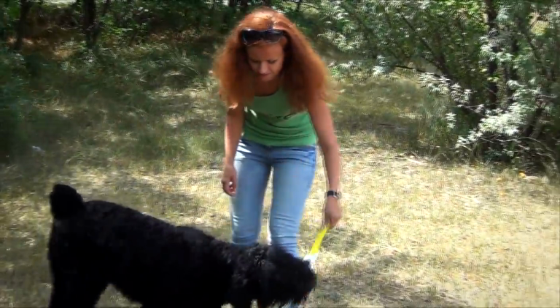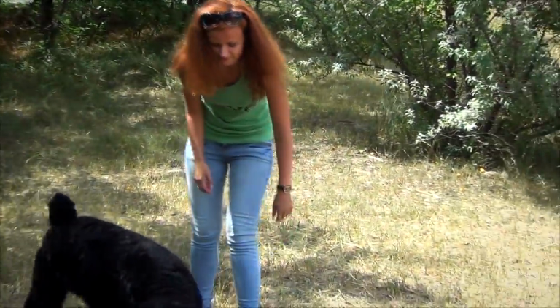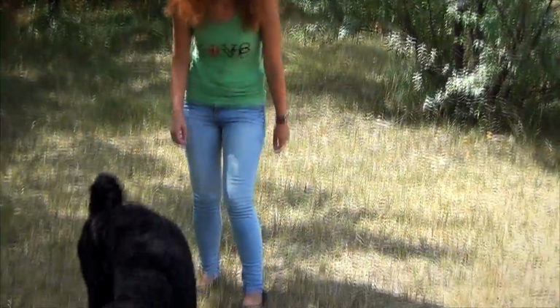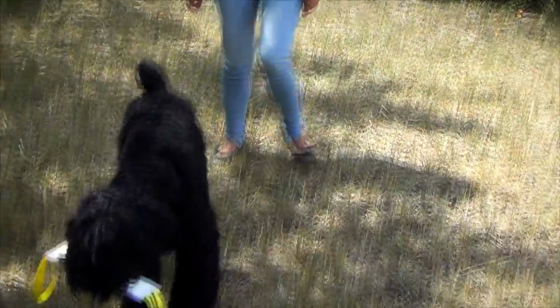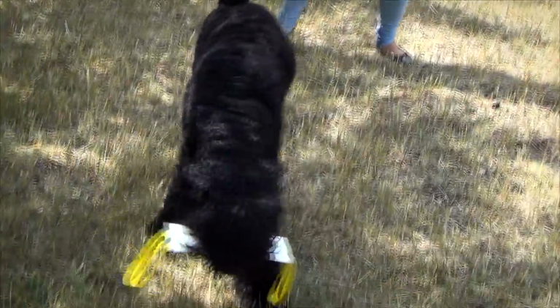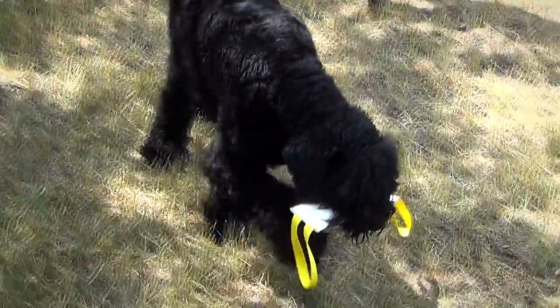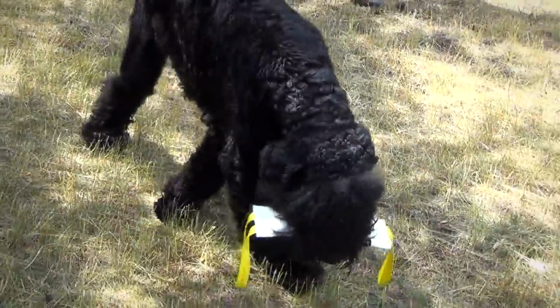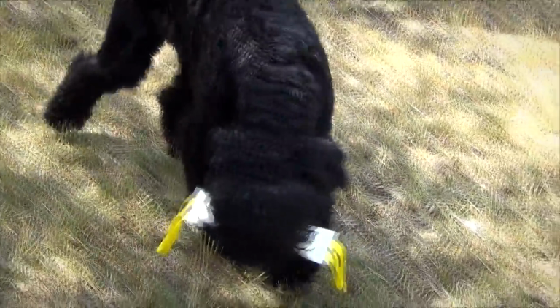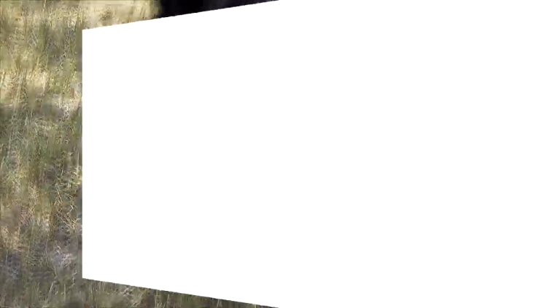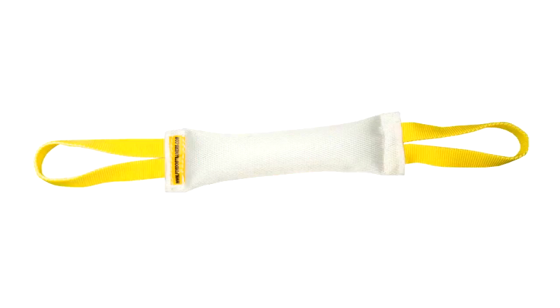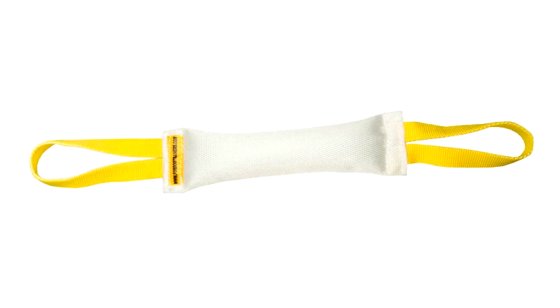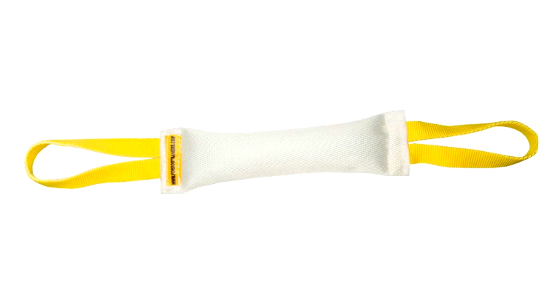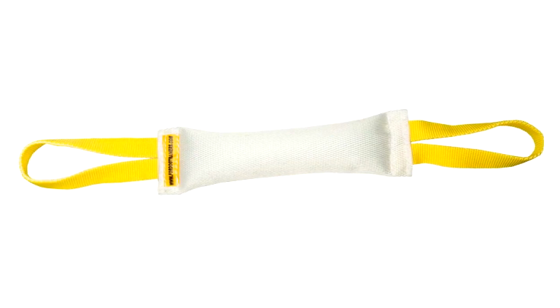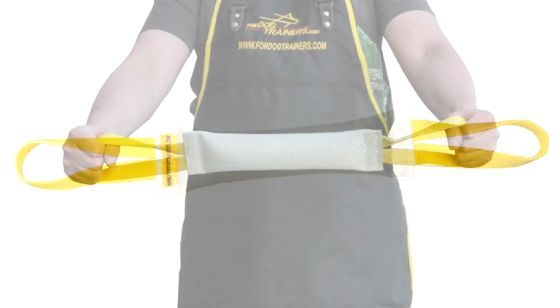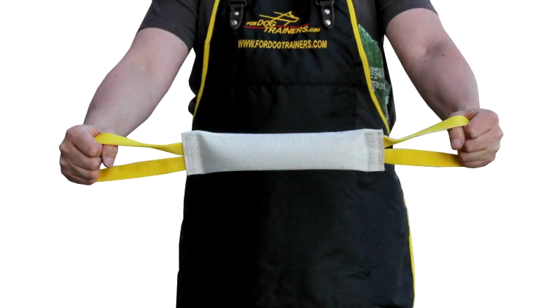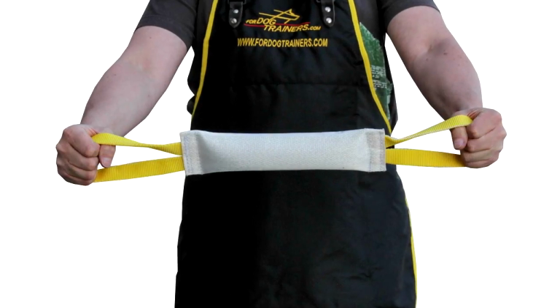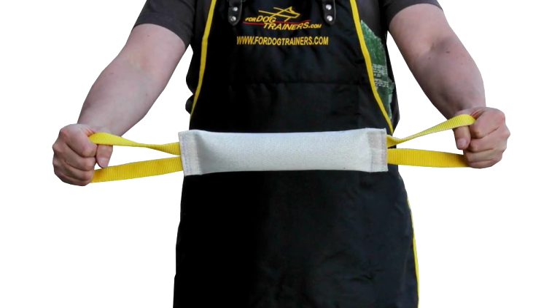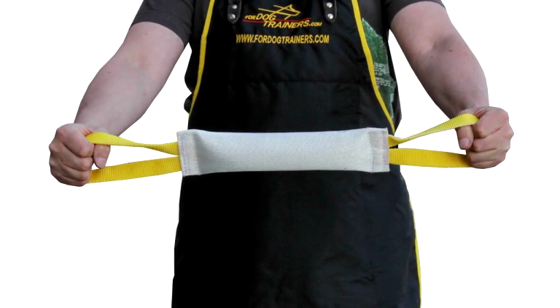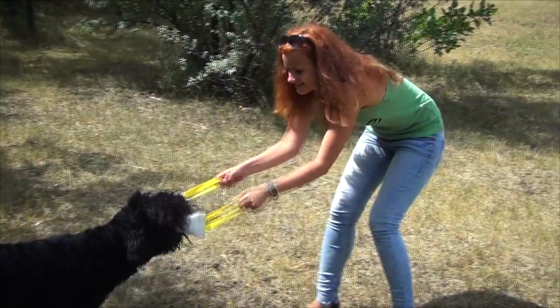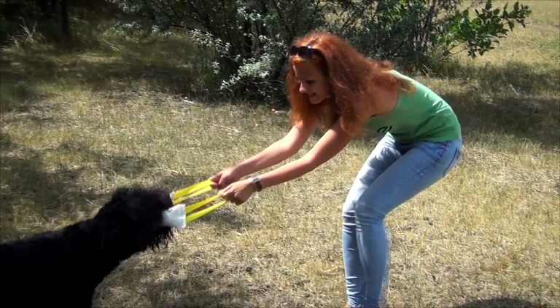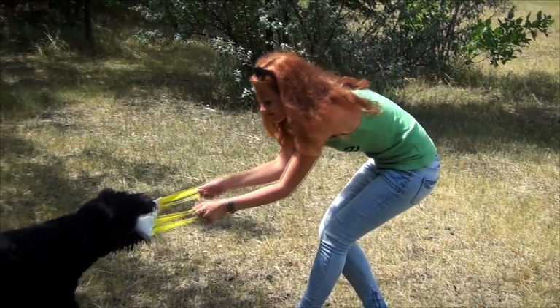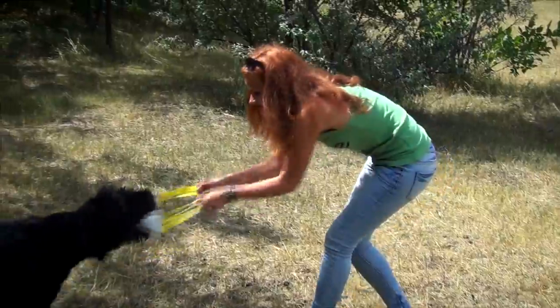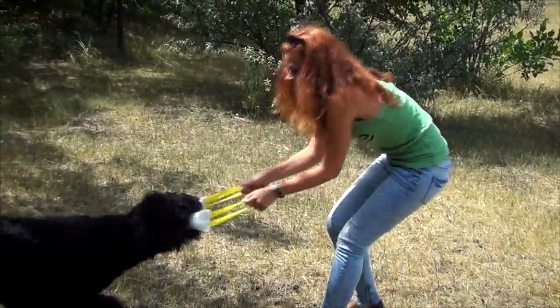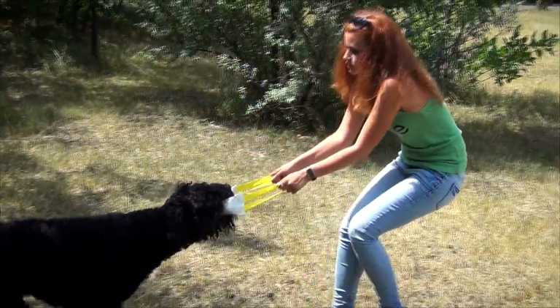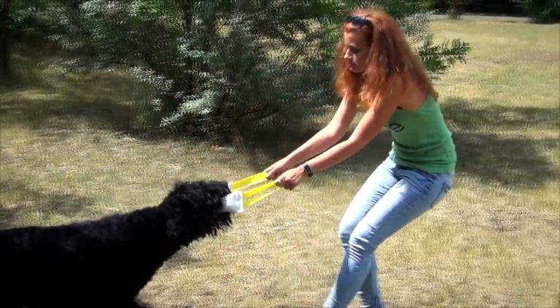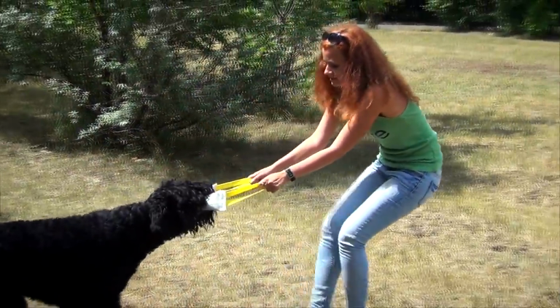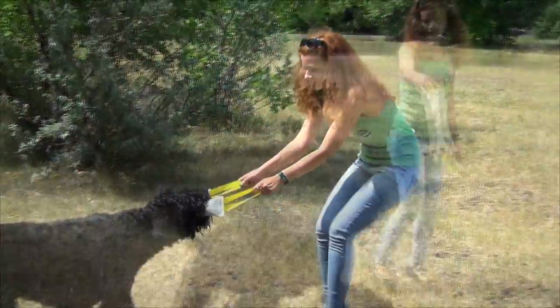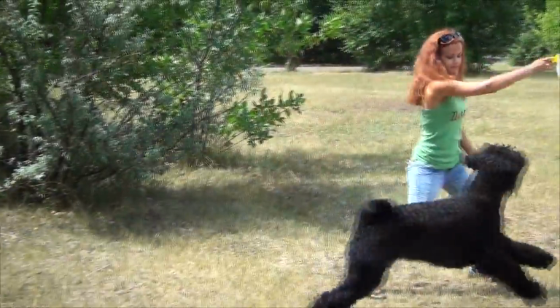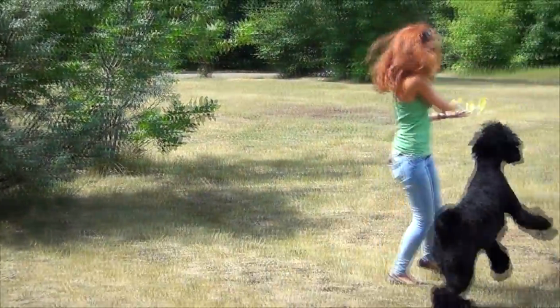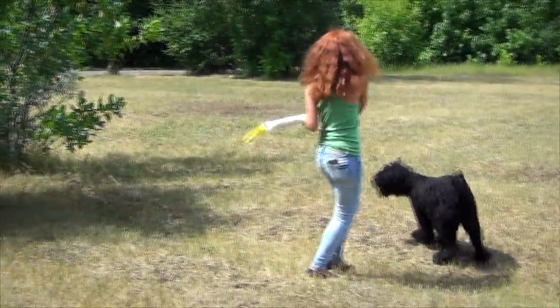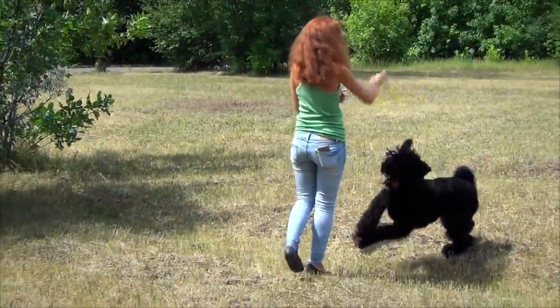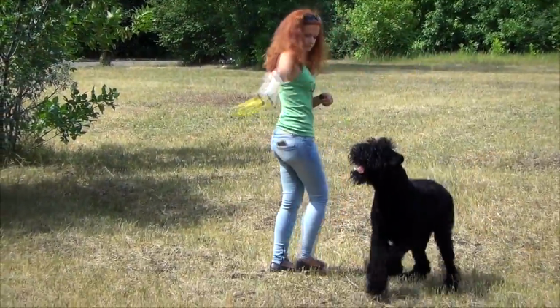The fire hose dog bite dog doesn't have side stitching — it is stitched only at the ends where the handles are fixed. Two comfortable nylon handles allow you to hold the dog firmly and keep your hands and fingers safe.